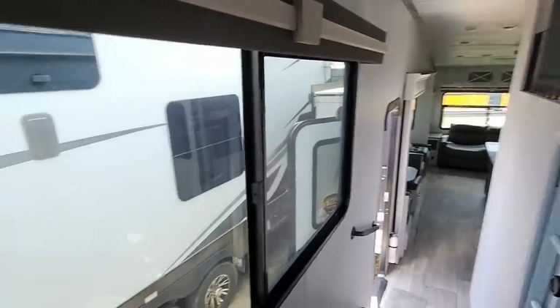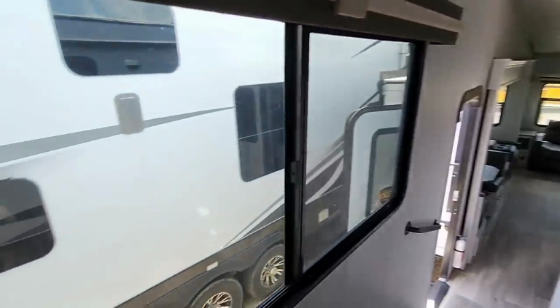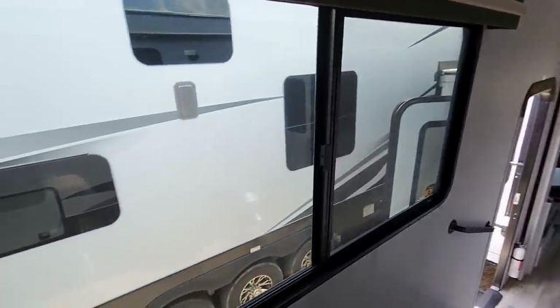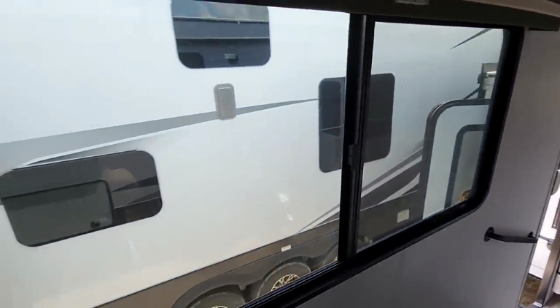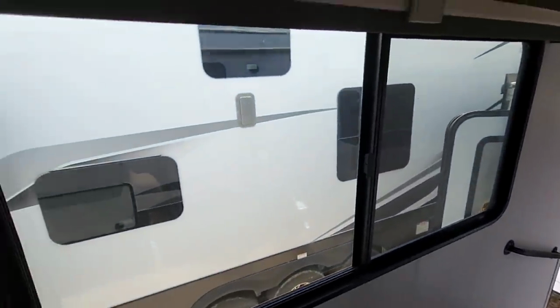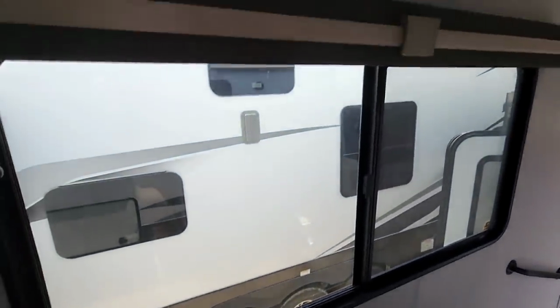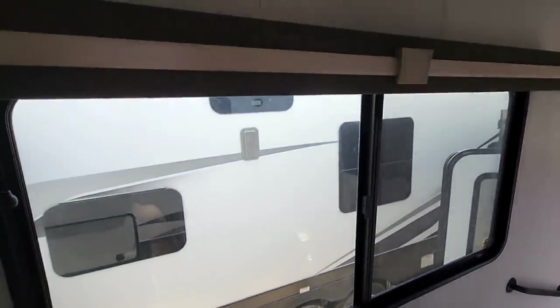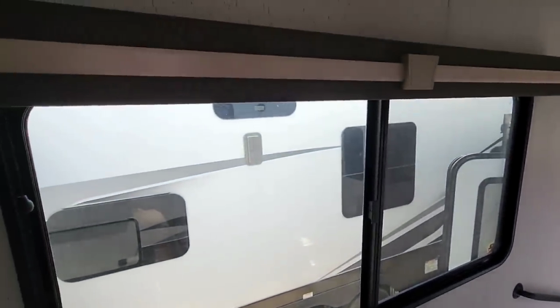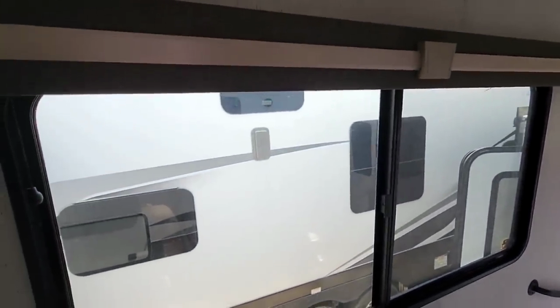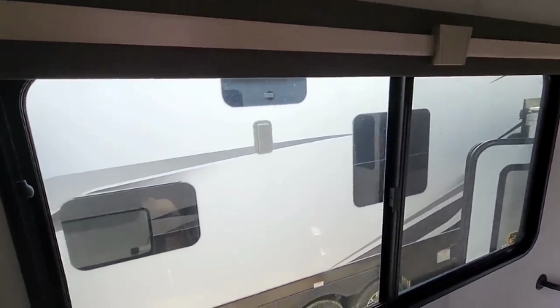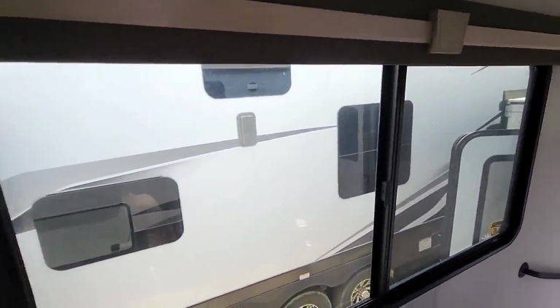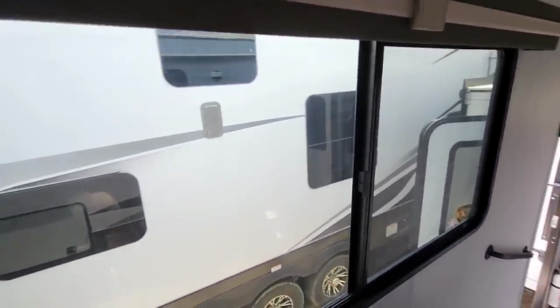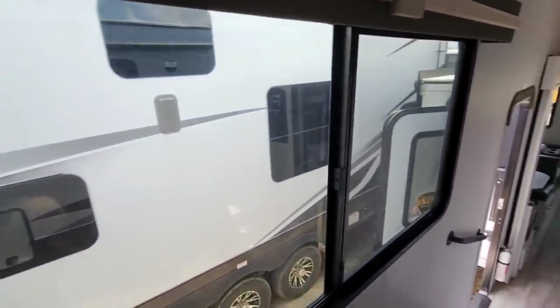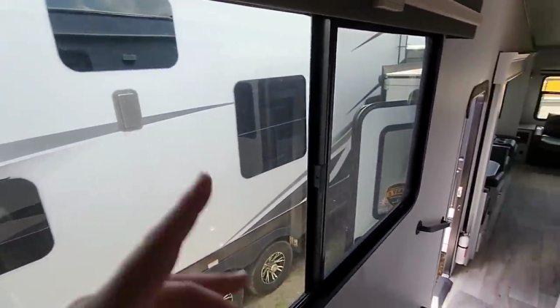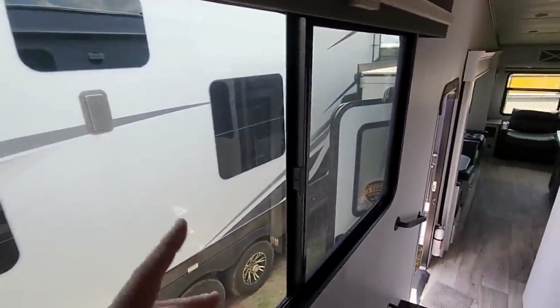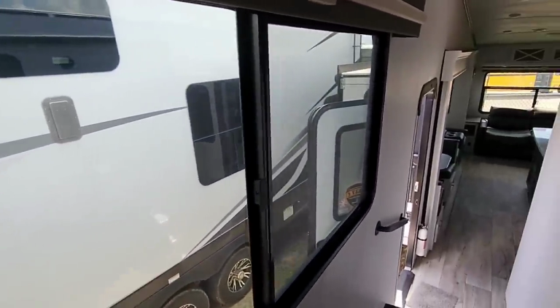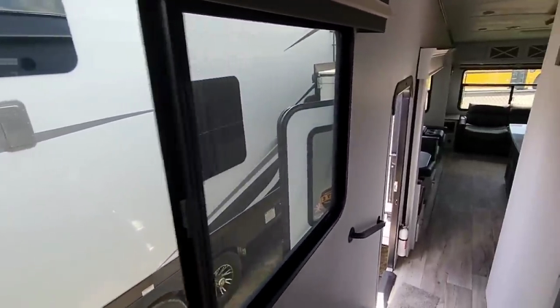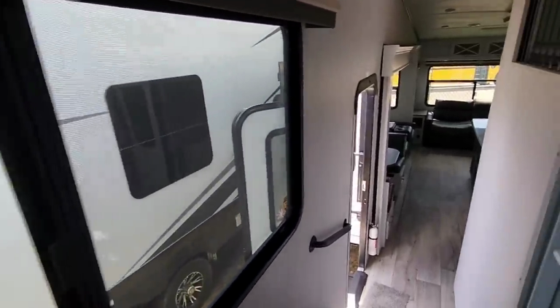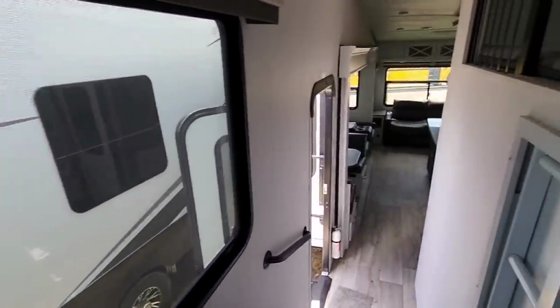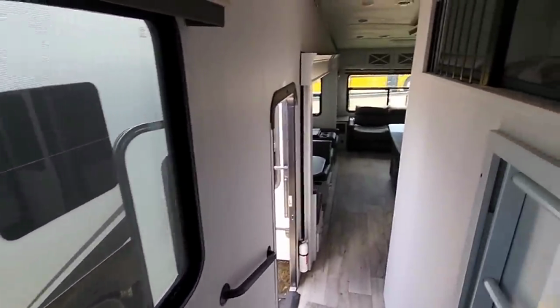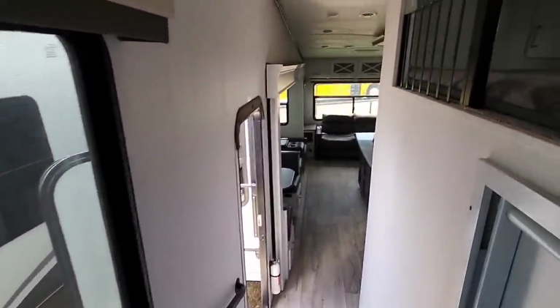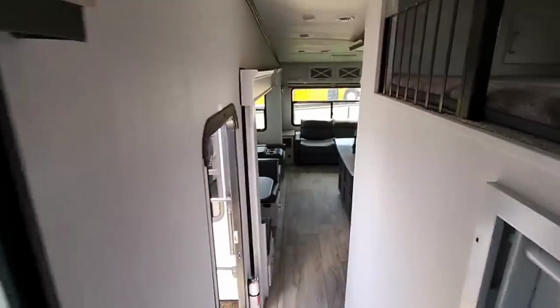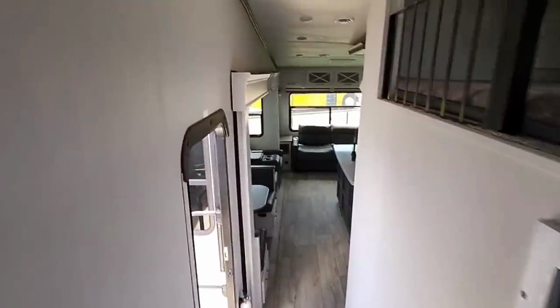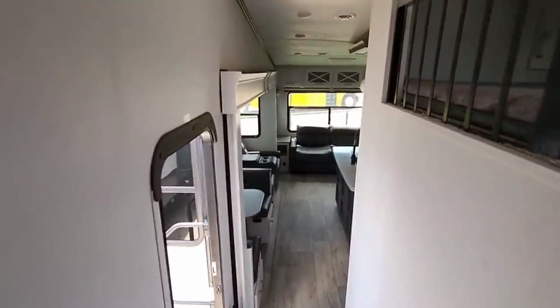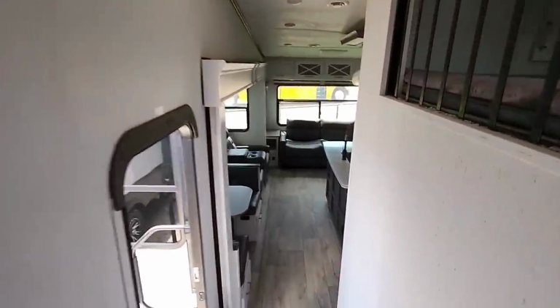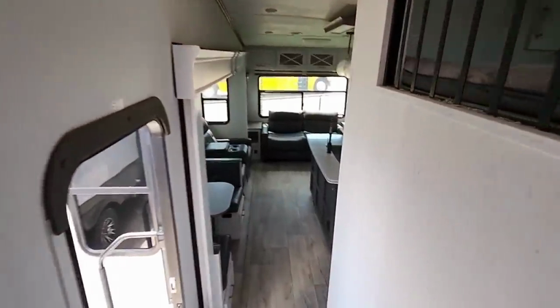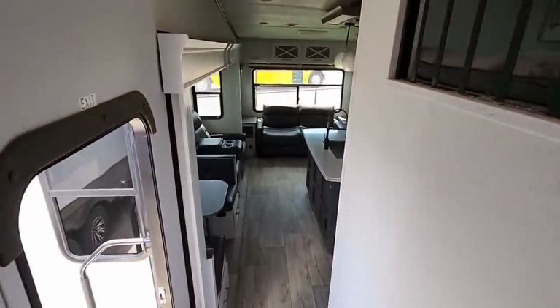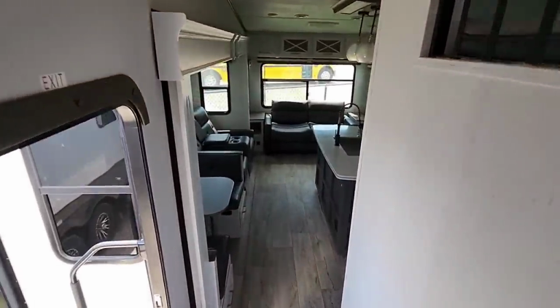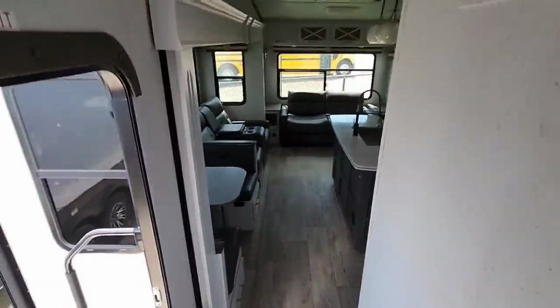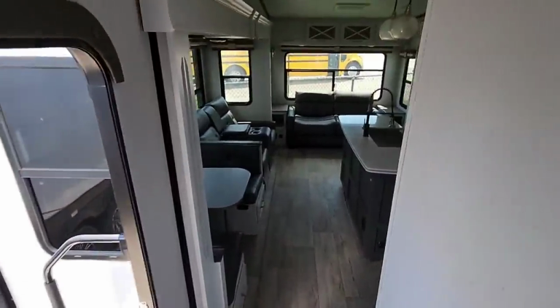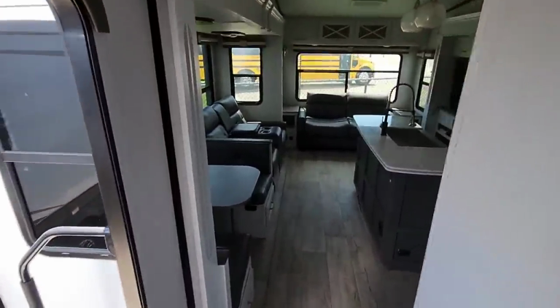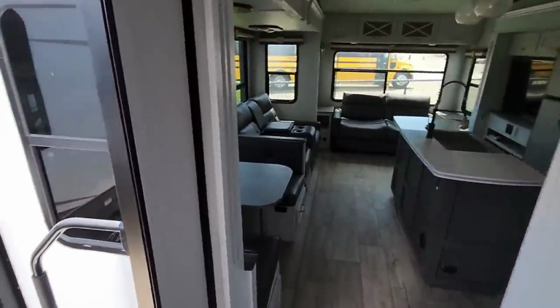Huge window right here — it's kind of unexpected. It lets a lot of light in, but that is a gigantic window. Very cool. Anyways, let's step outside this unit and see what it's all about.